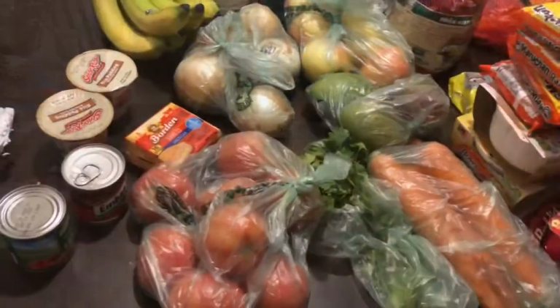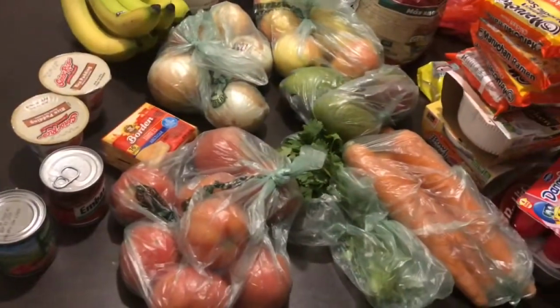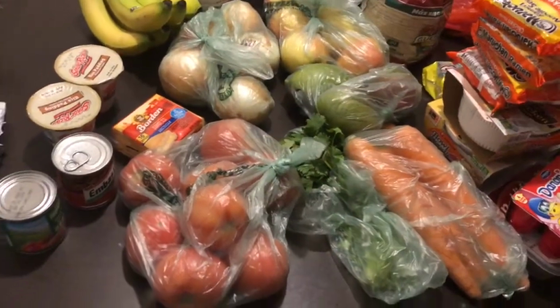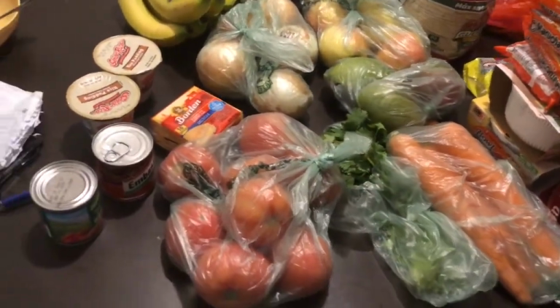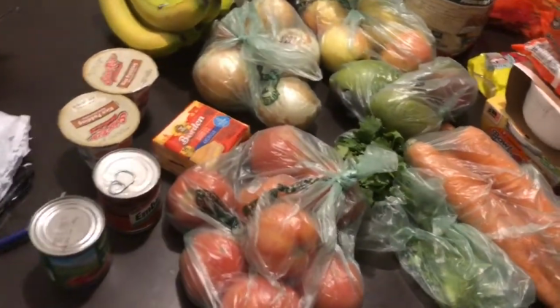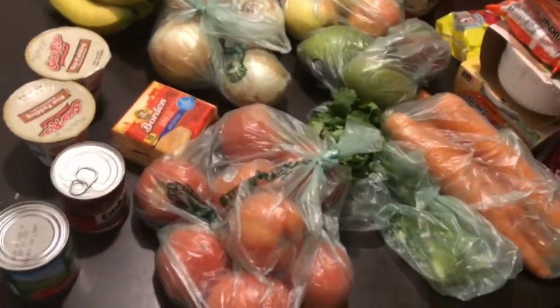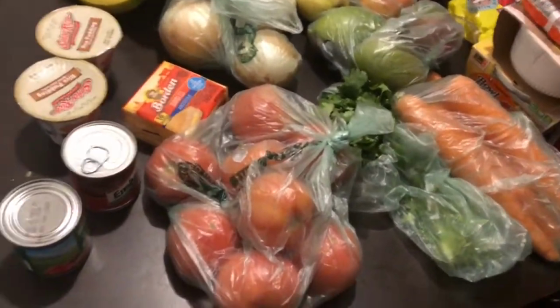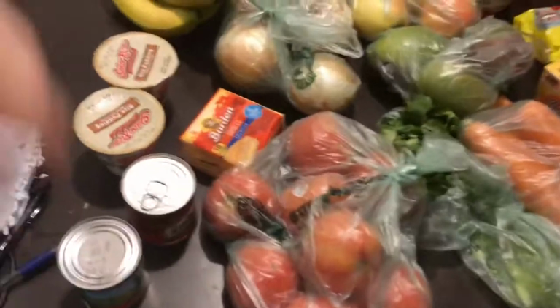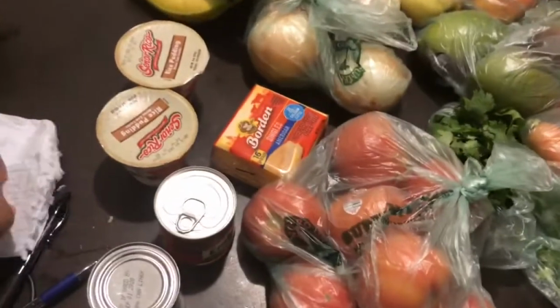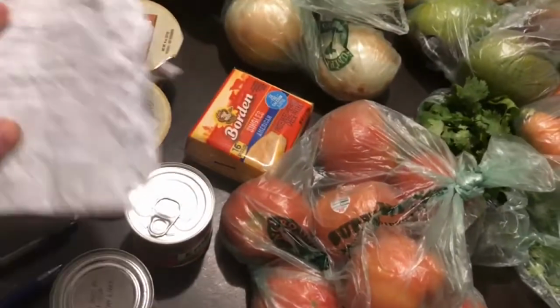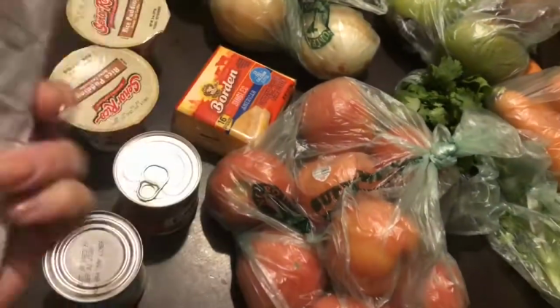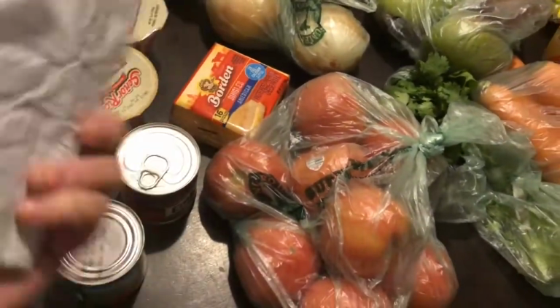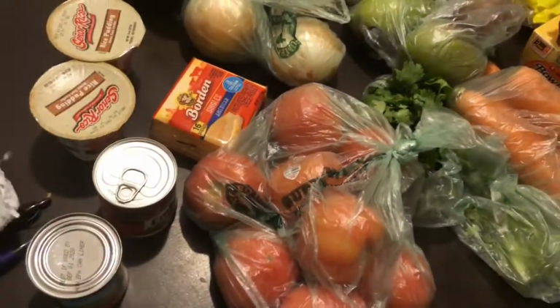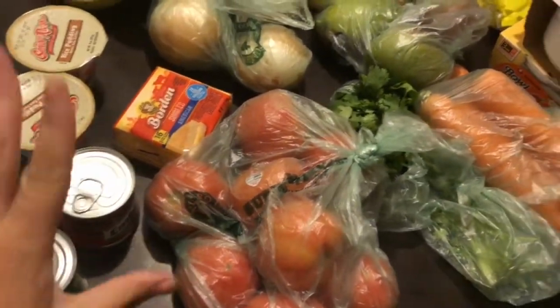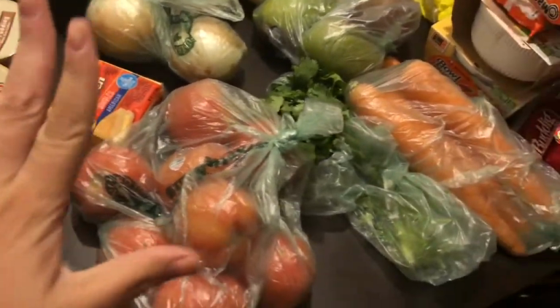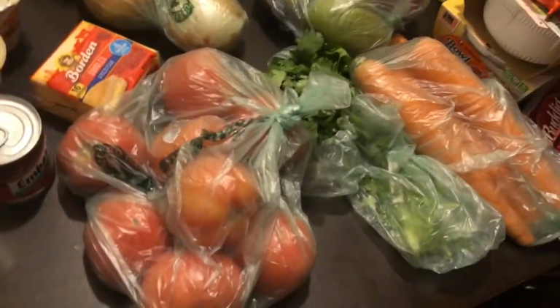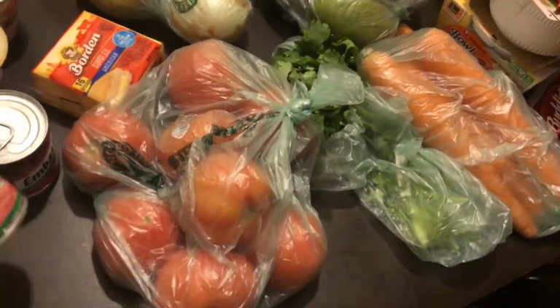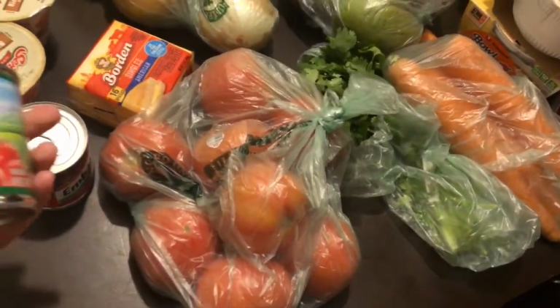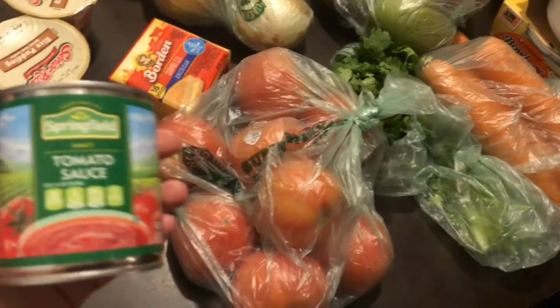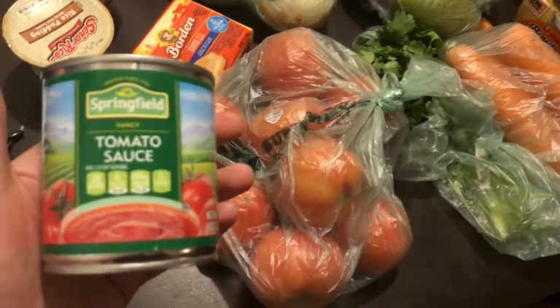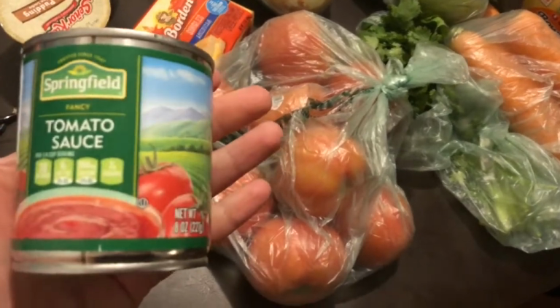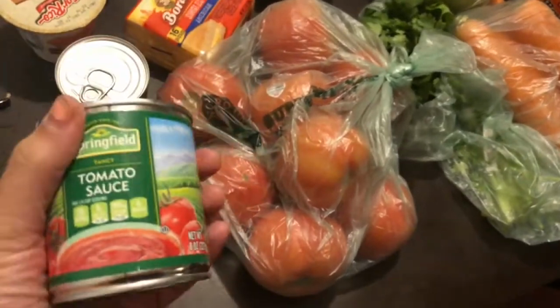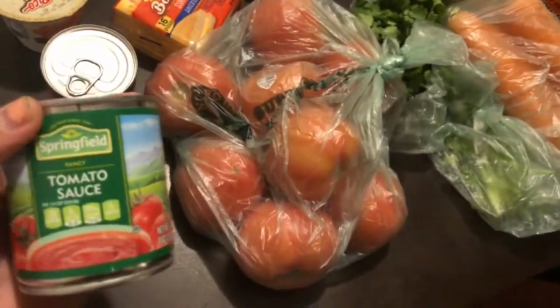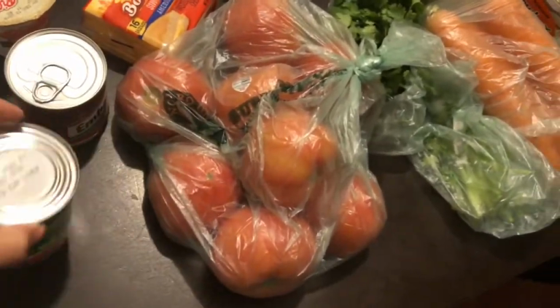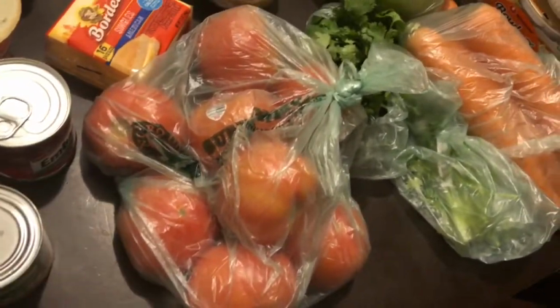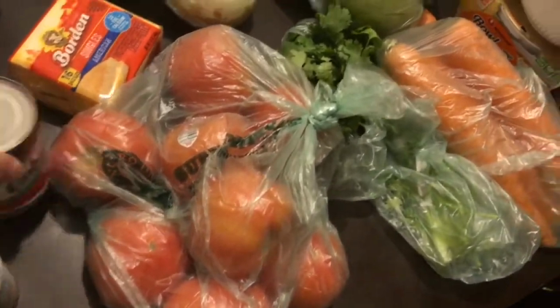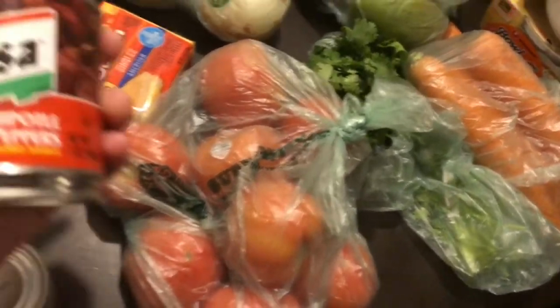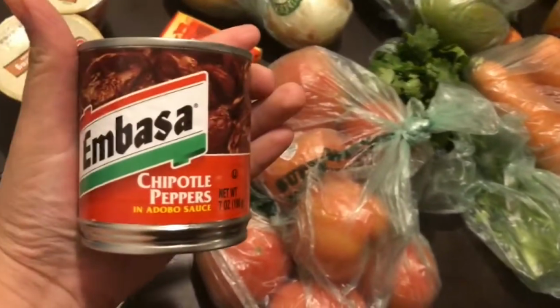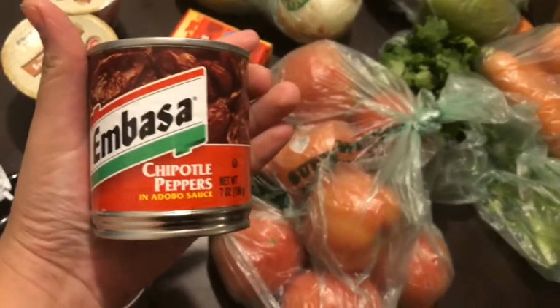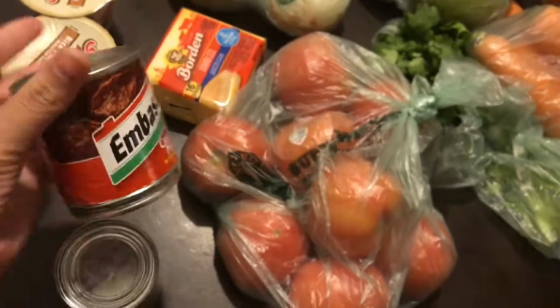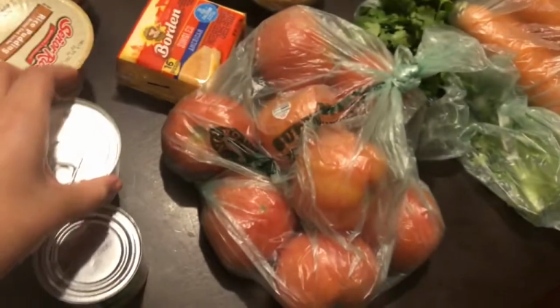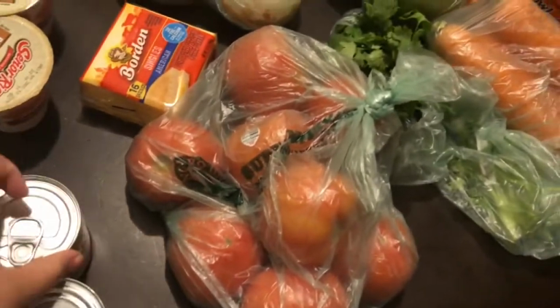As promised, this is the second part of the grocery haul. I already went through my list and this is what I was missing — let me go ahead and show you guys.